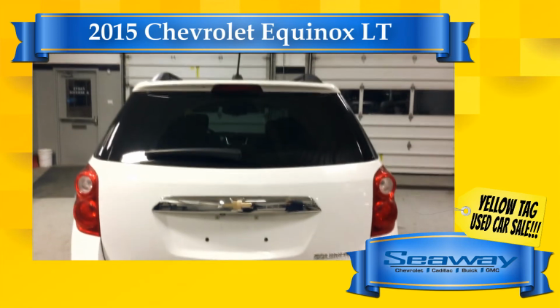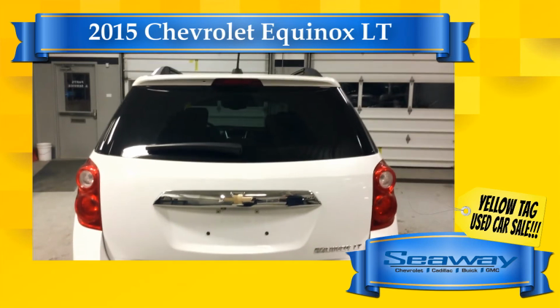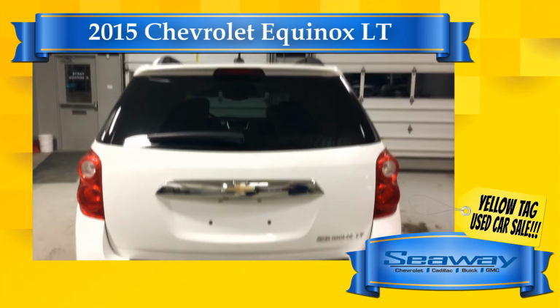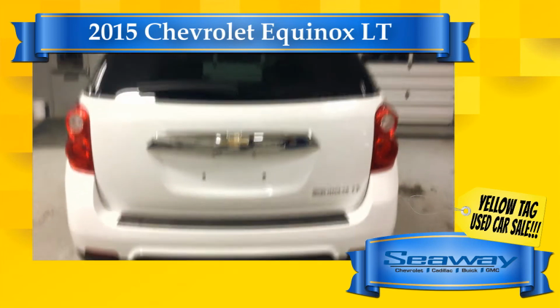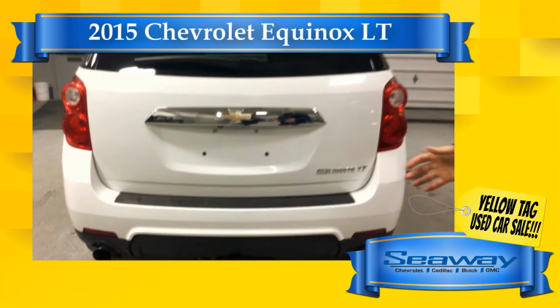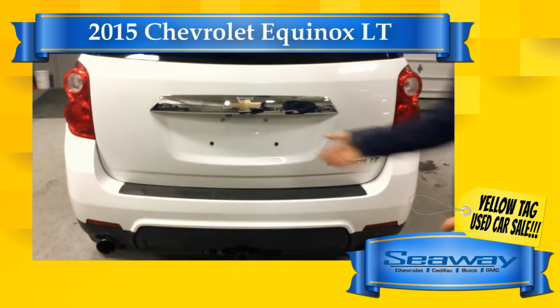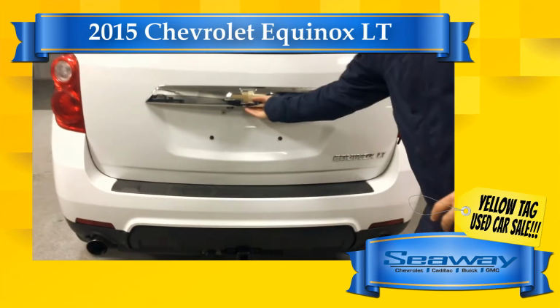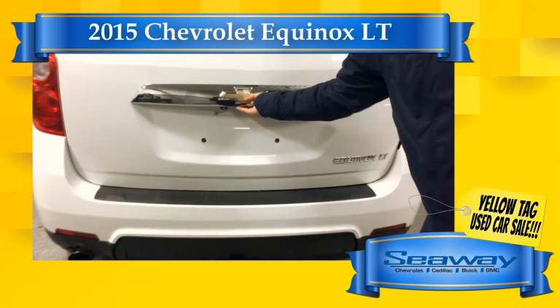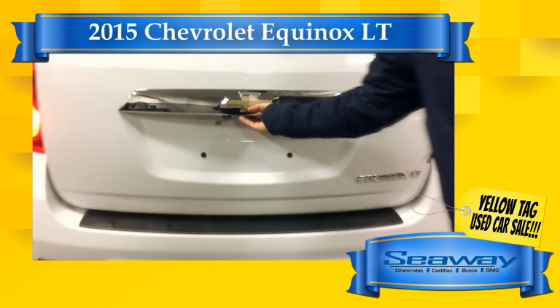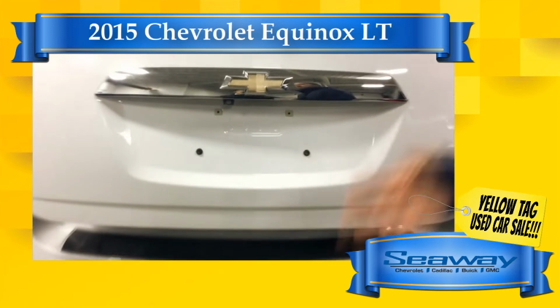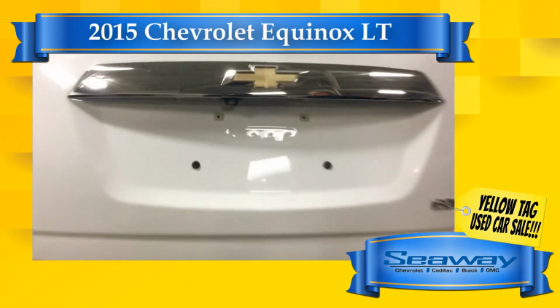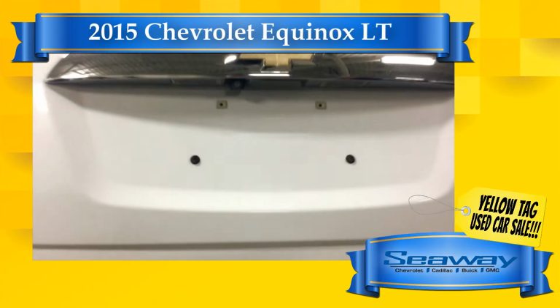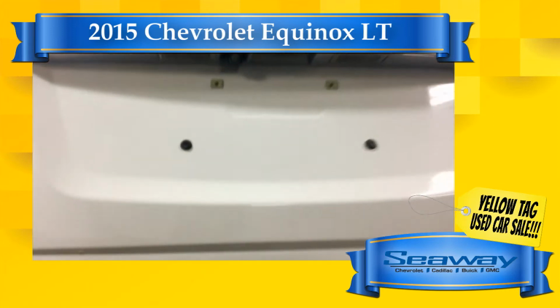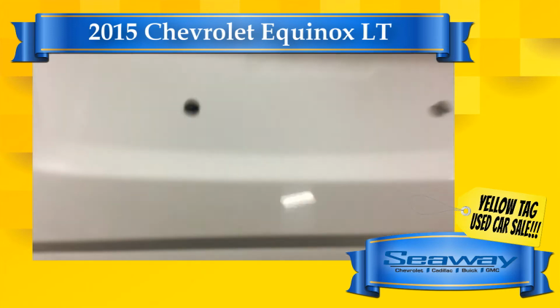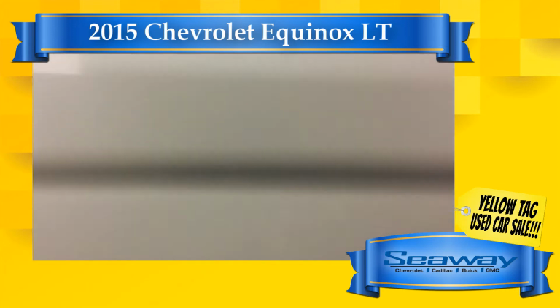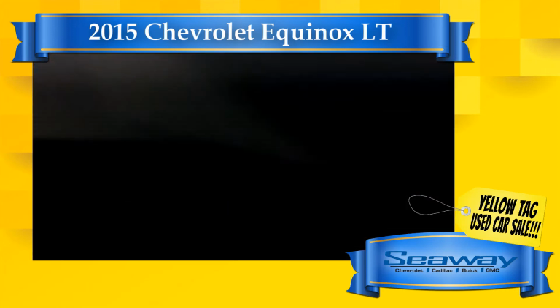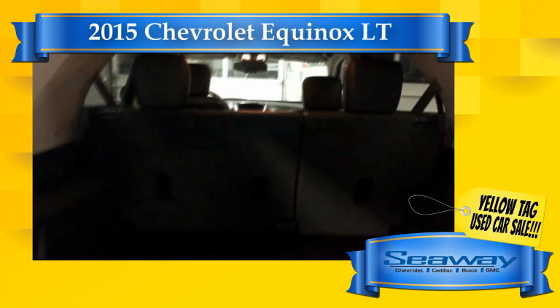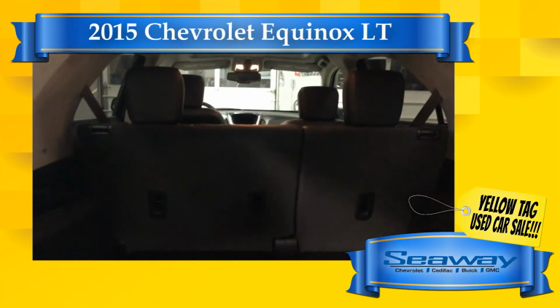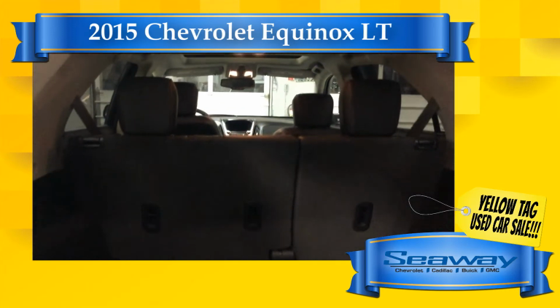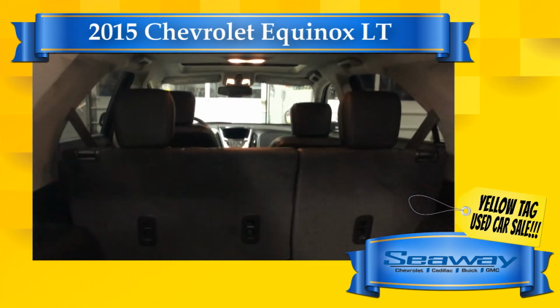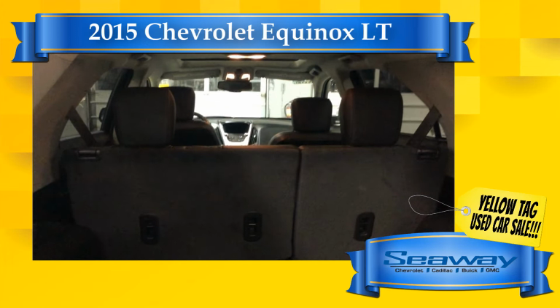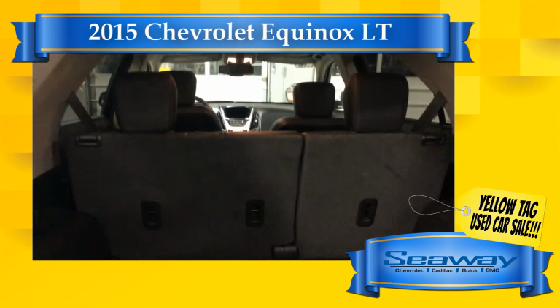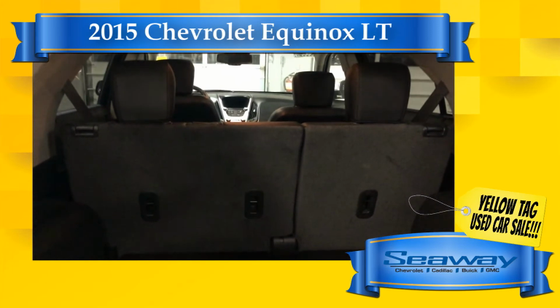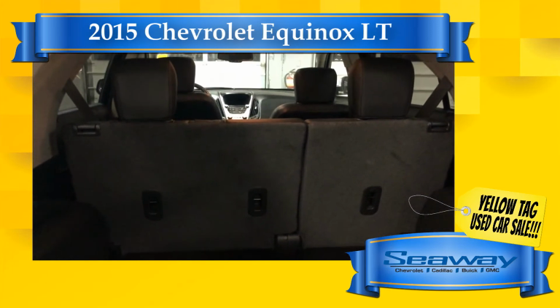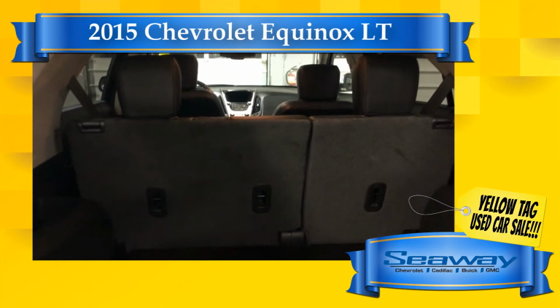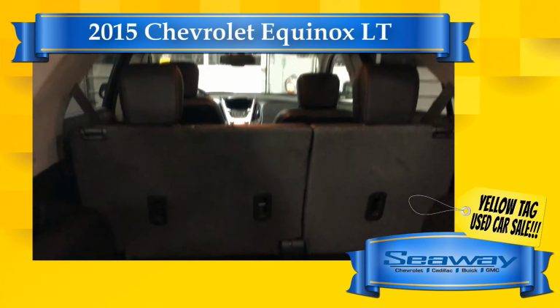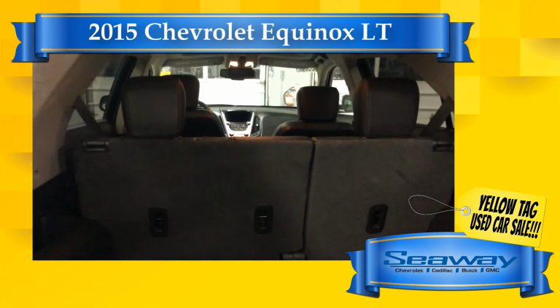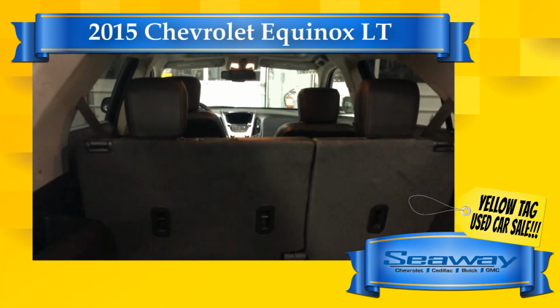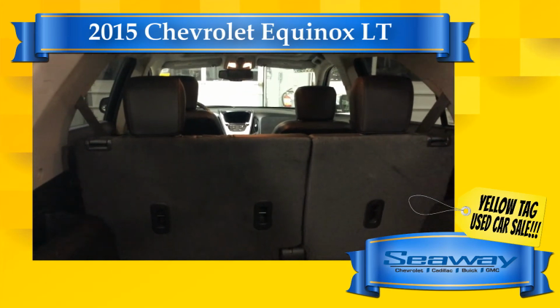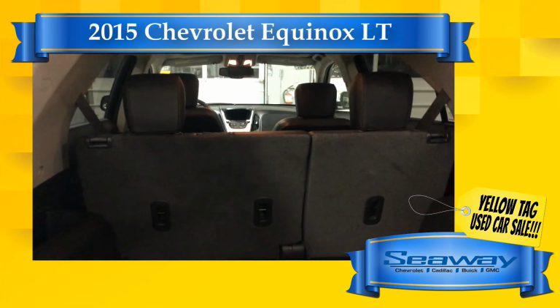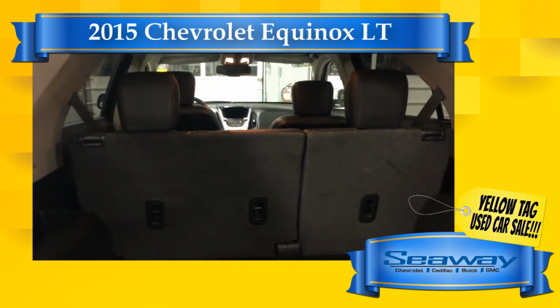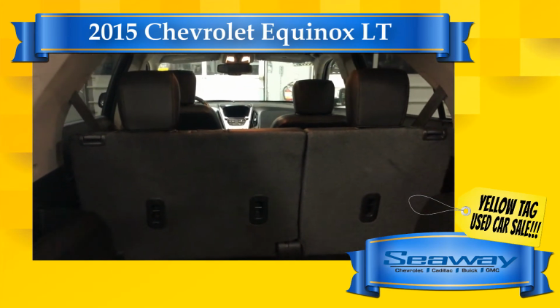Each one of our quality used vehicles comes with a thorough 150-plus point inspection, a CarProof vehicle report outlining the vehicle's entire history, as well as a lifetime warranty on brake pads and a three-year tire protection warranty.